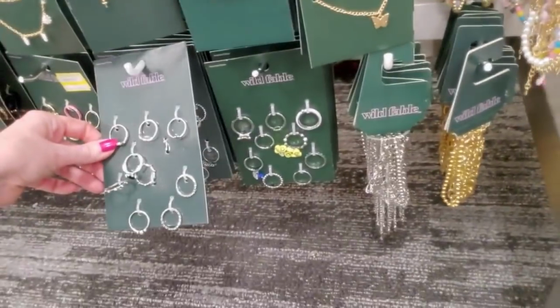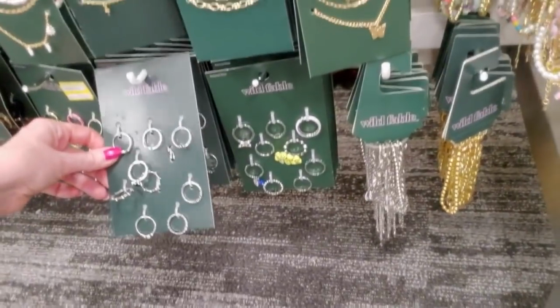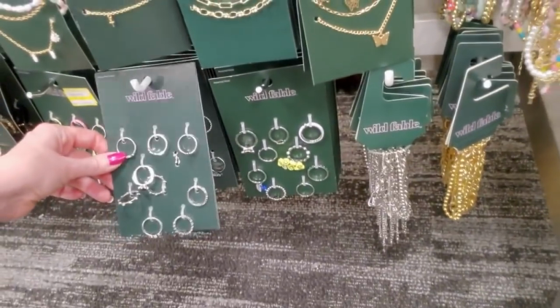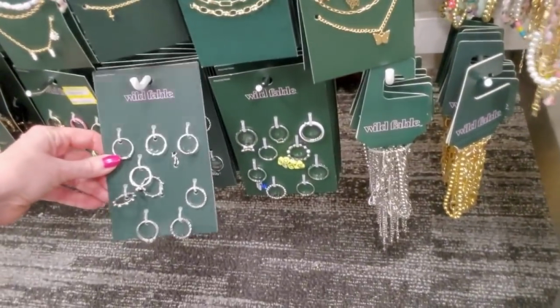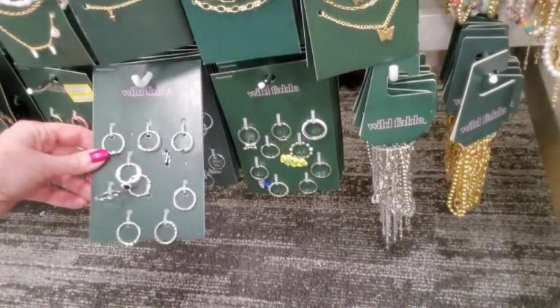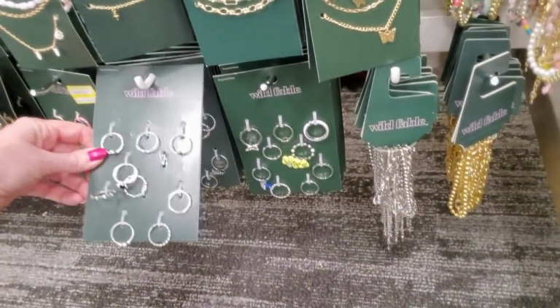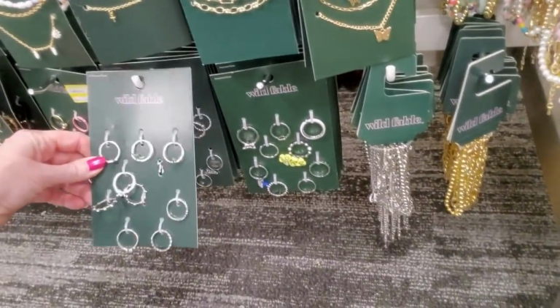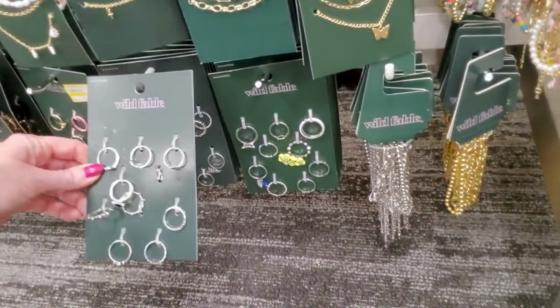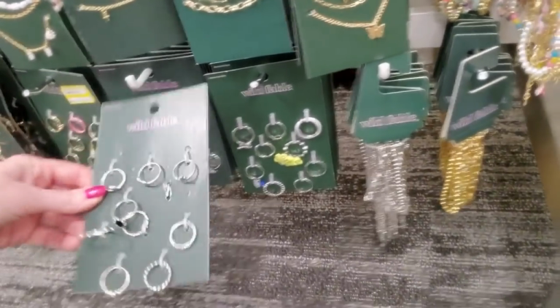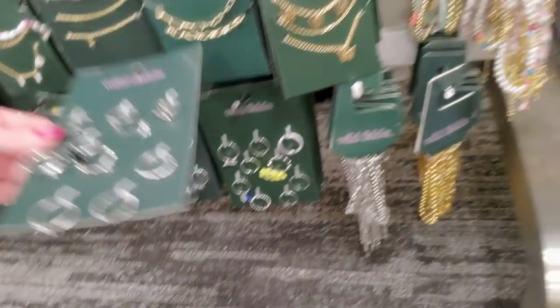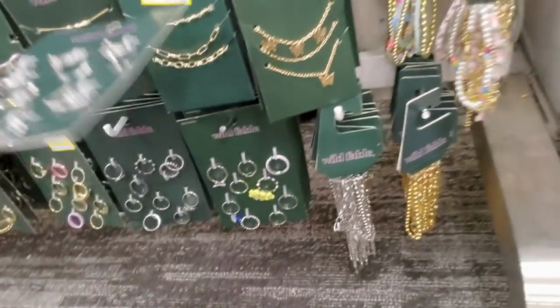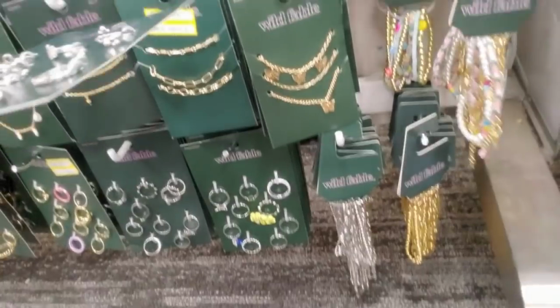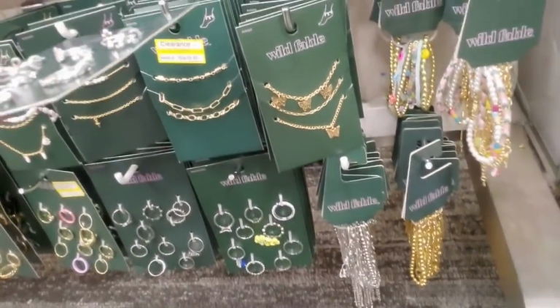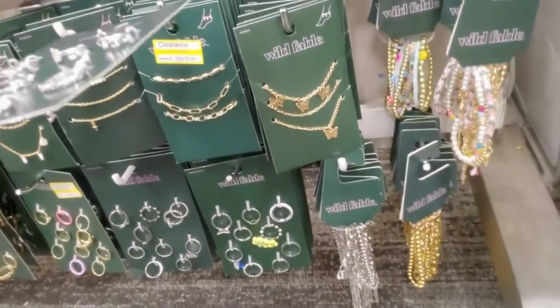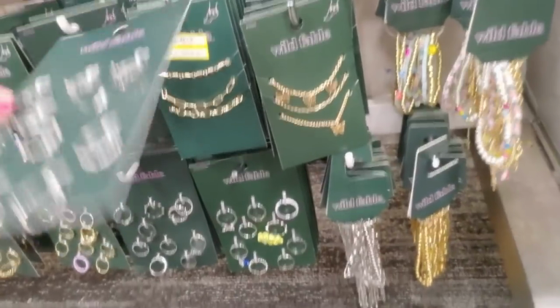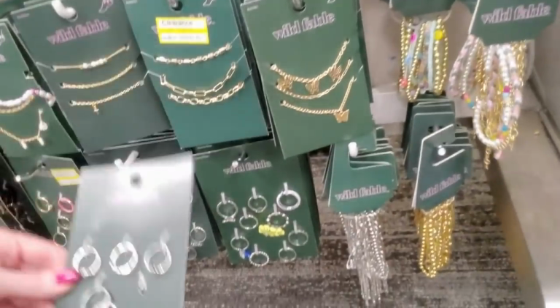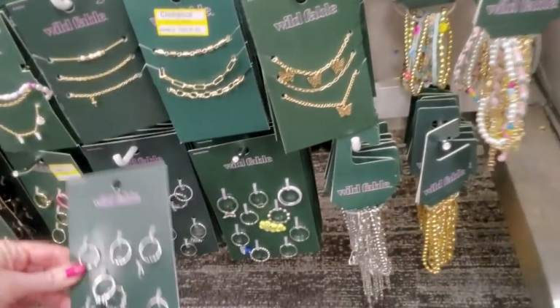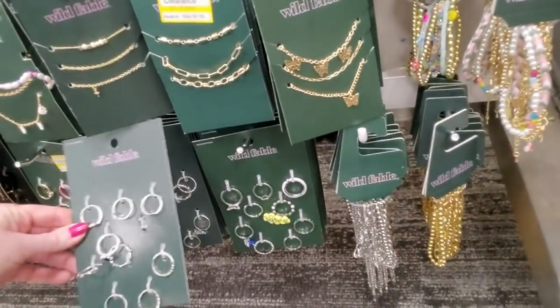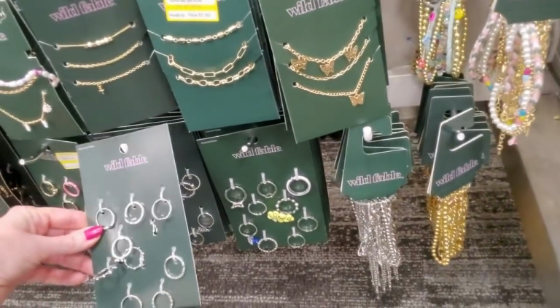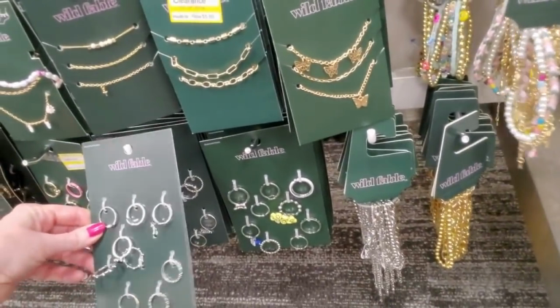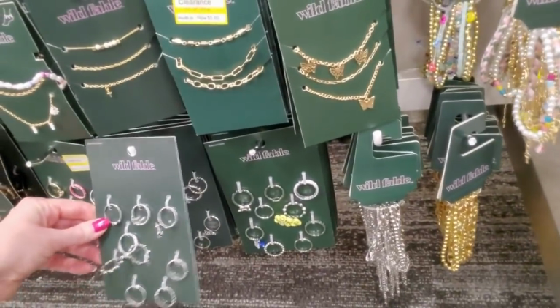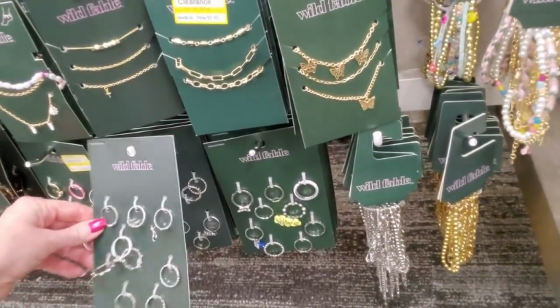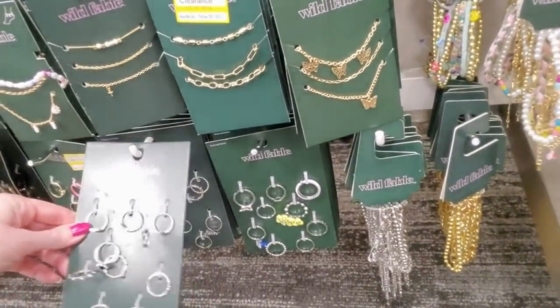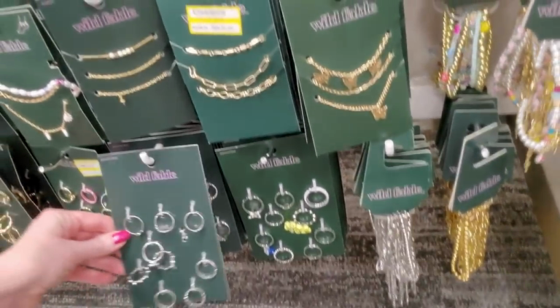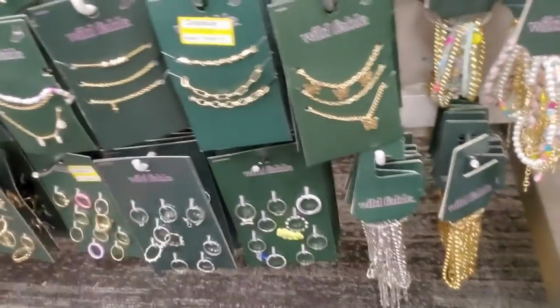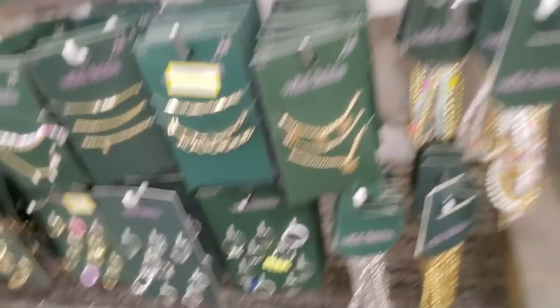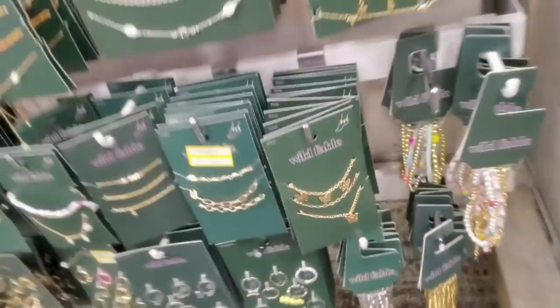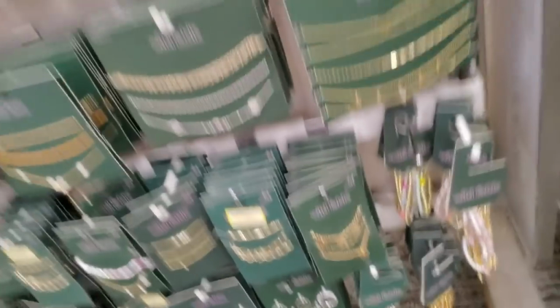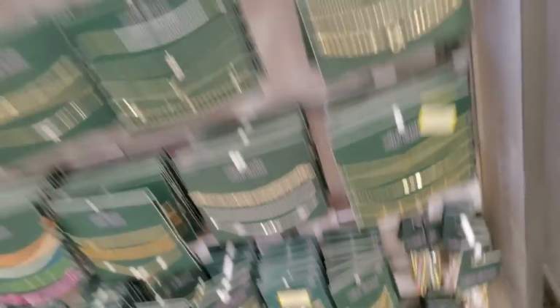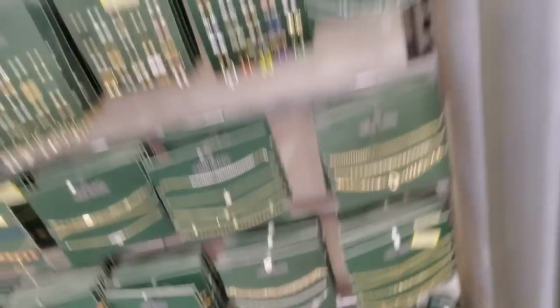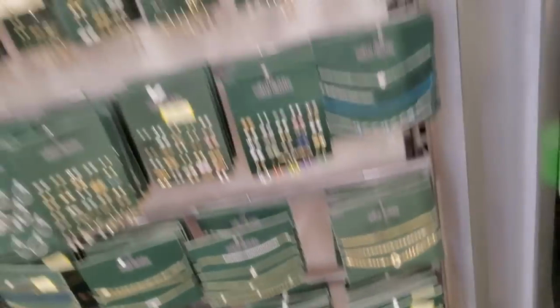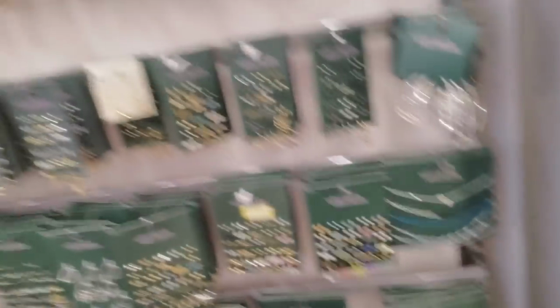I had my ears pierced when I was 12 but I had constant problems with them - I did everything right and they never healed properly. So I let them grow up. But now I have a collection of over 200 pairs of clip-ons, so I don't really feel deprived. It's really not a big deal.